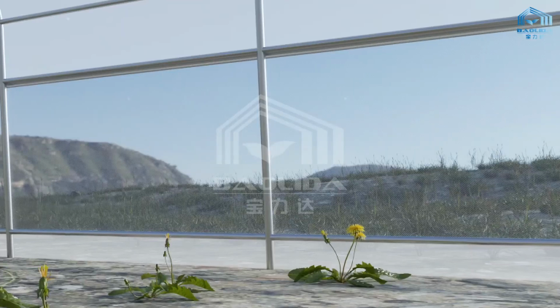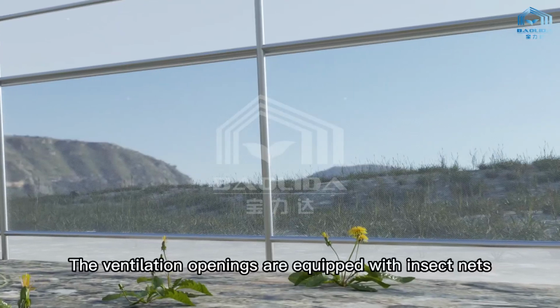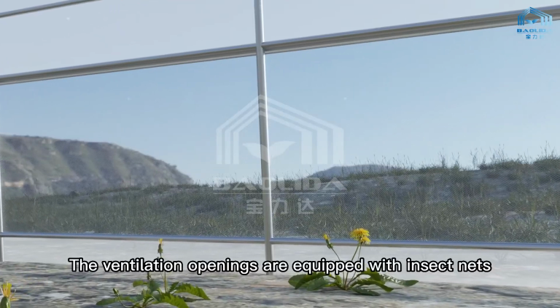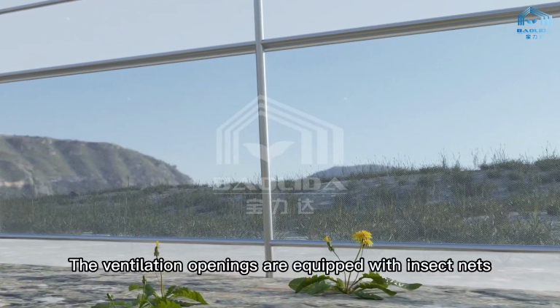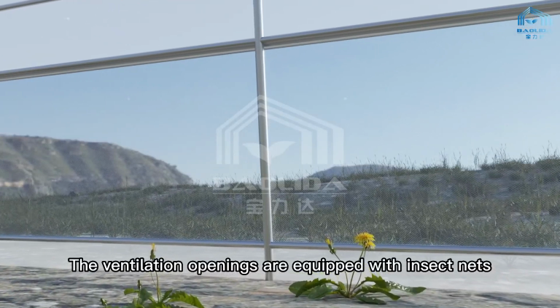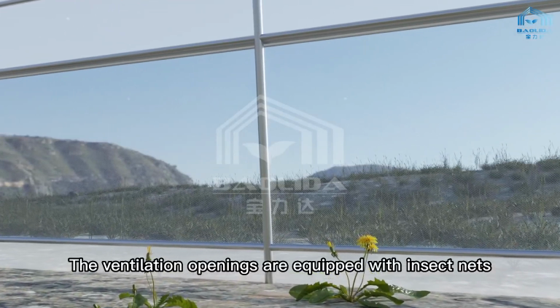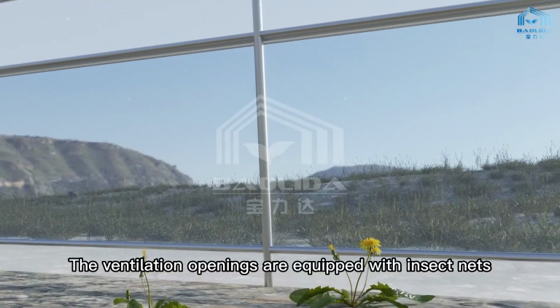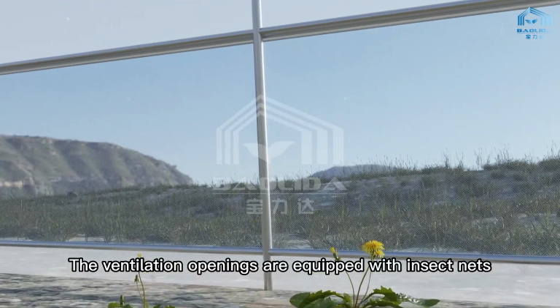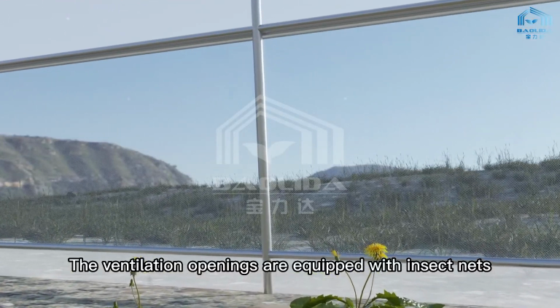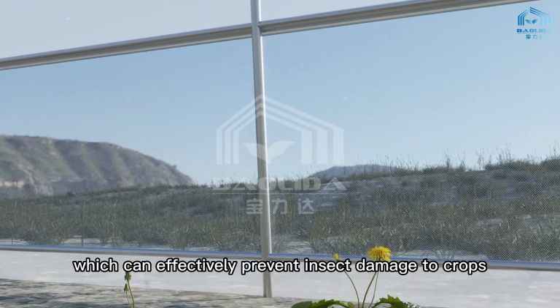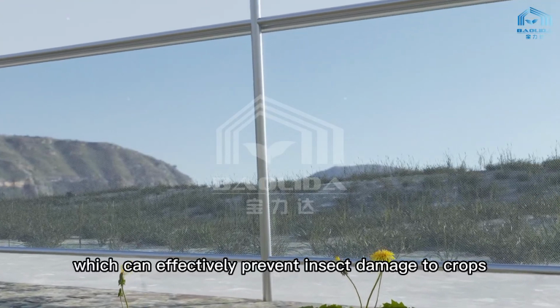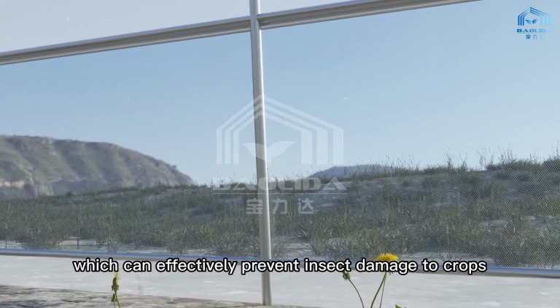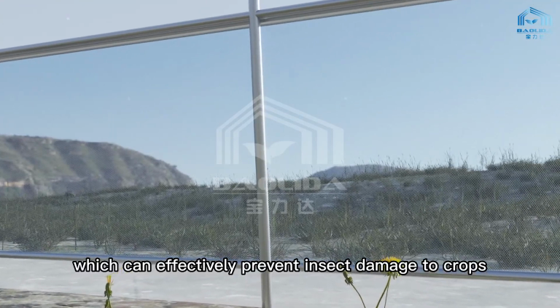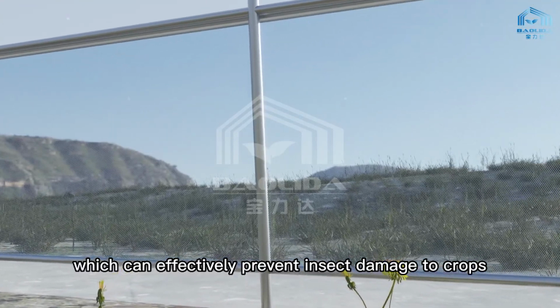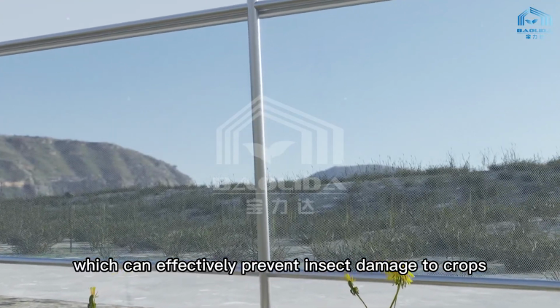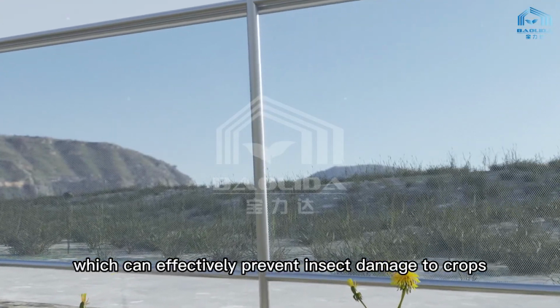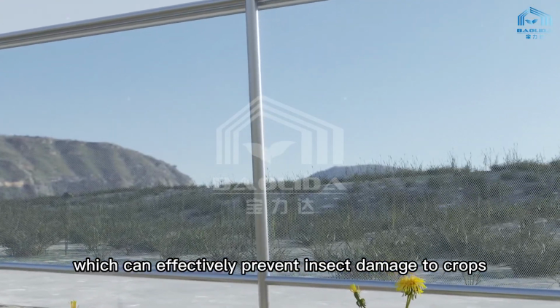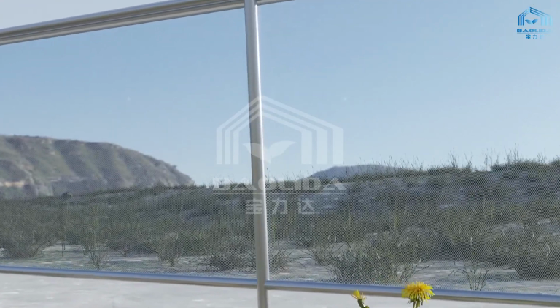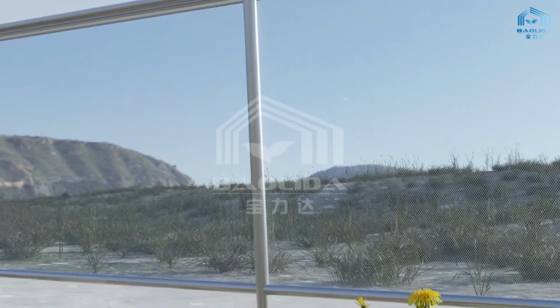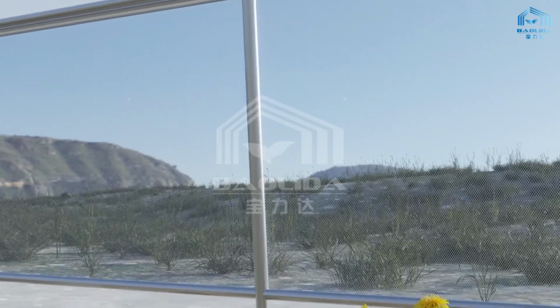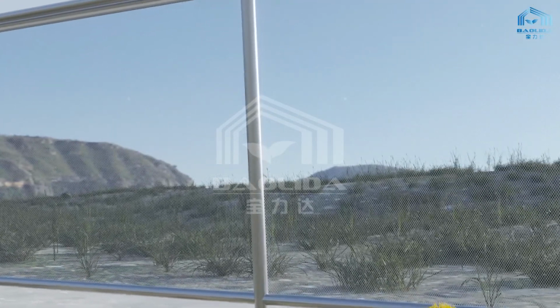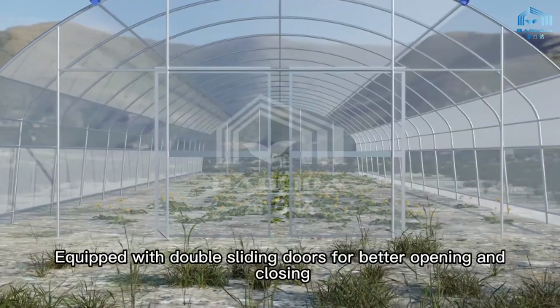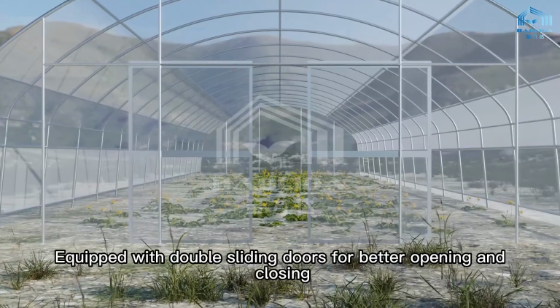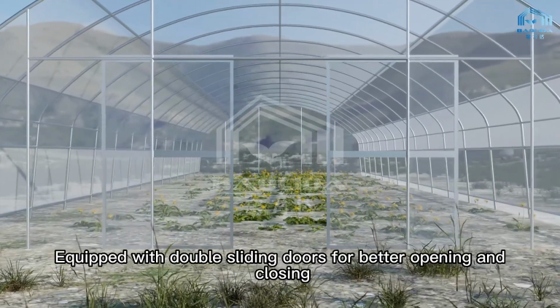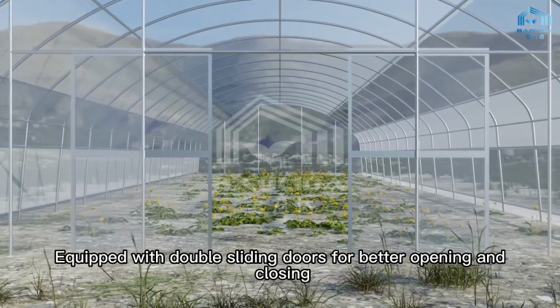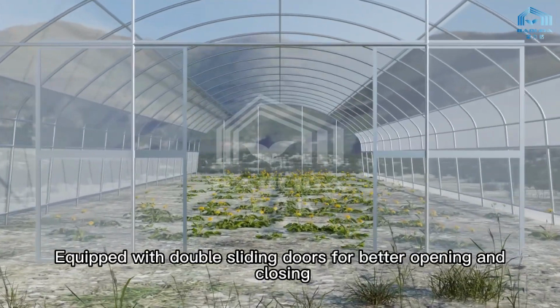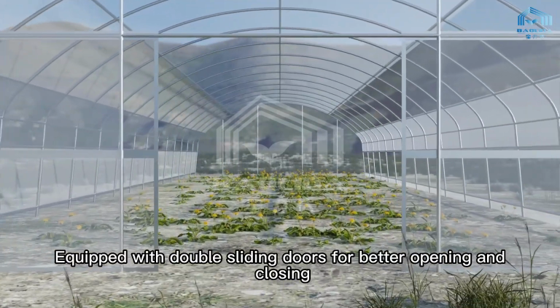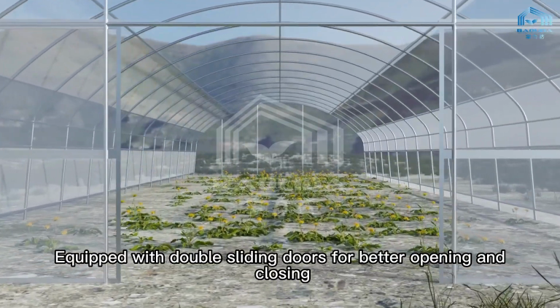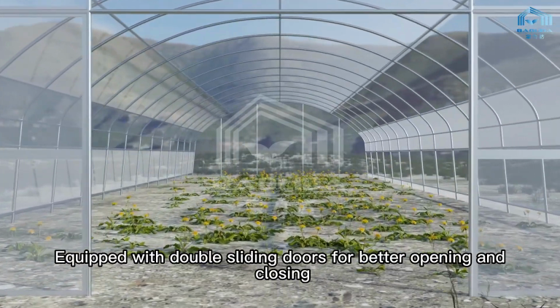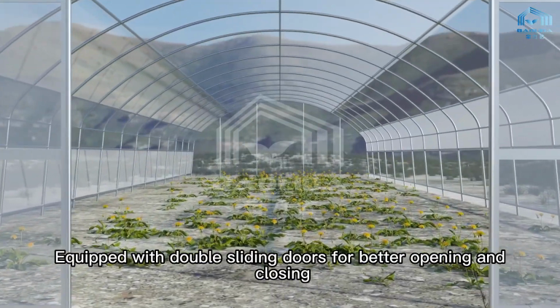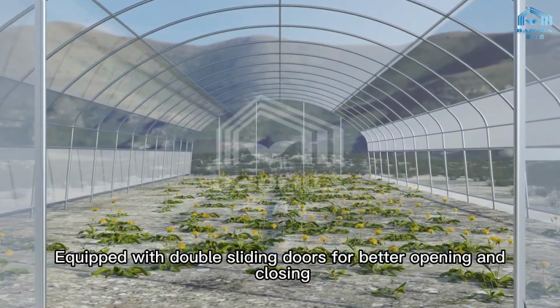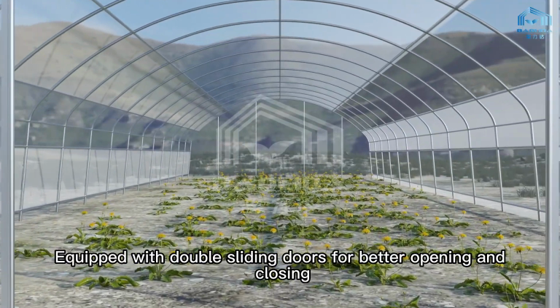The ventilation openings are equipped with insect nets, which can effectively prevent insect damage to crops. The greenhouse is also equipped with double sliding doors for better opening and closing.